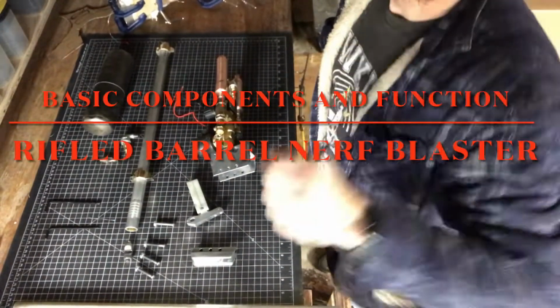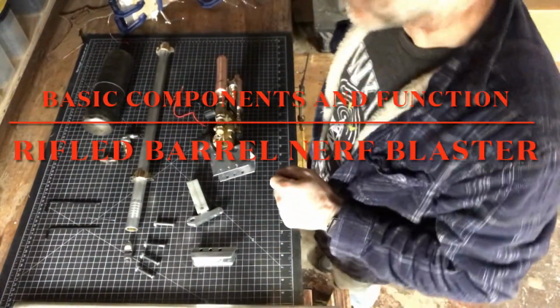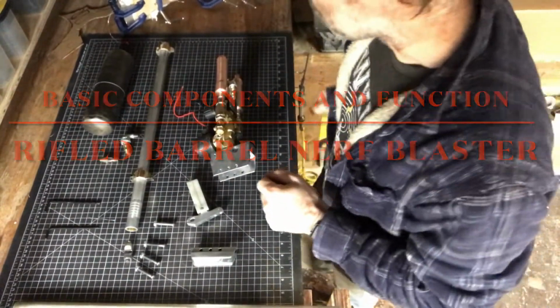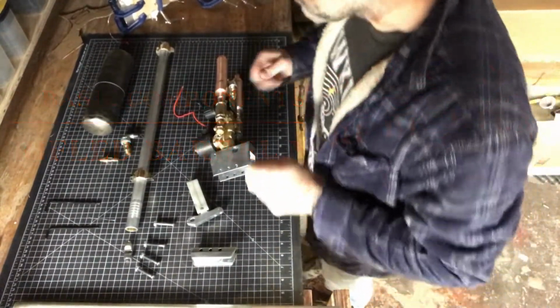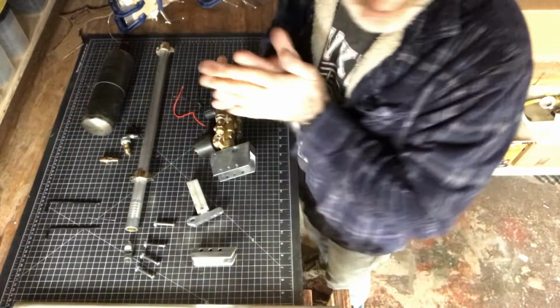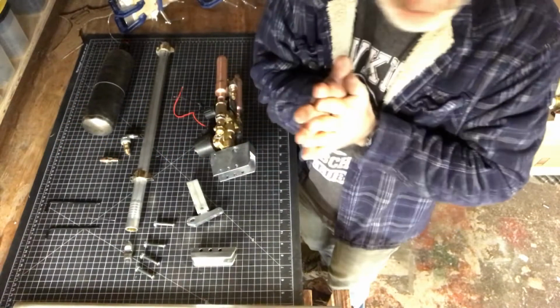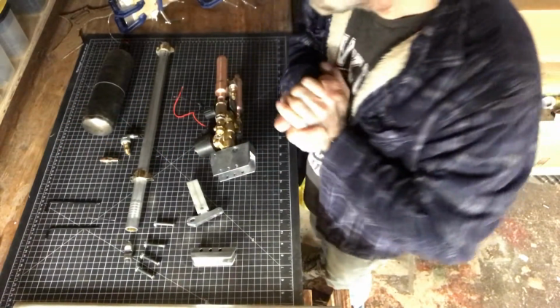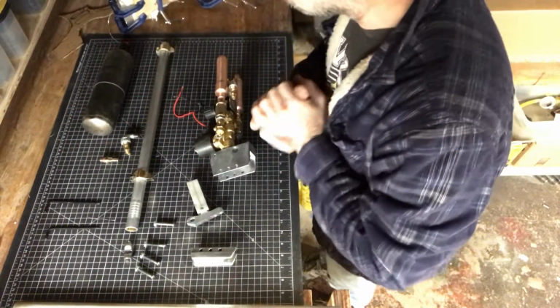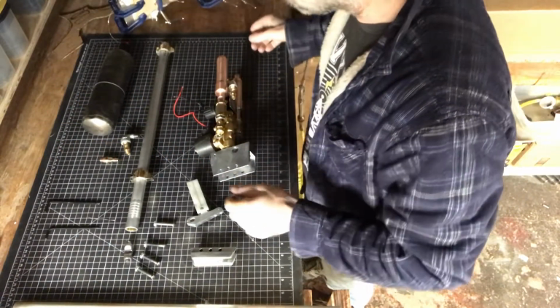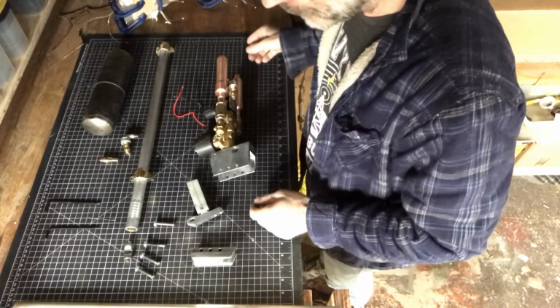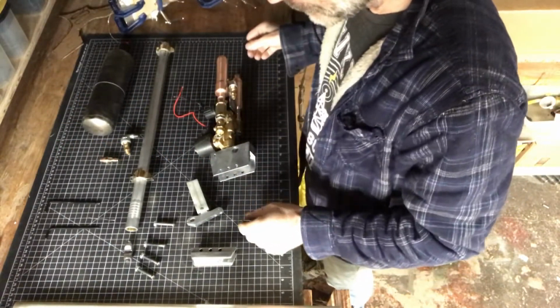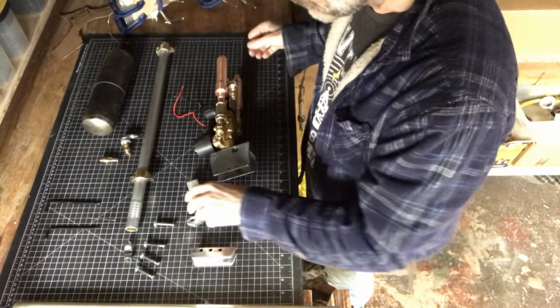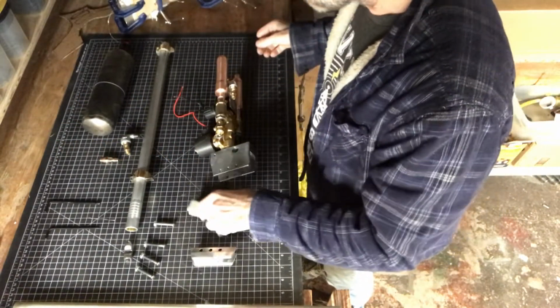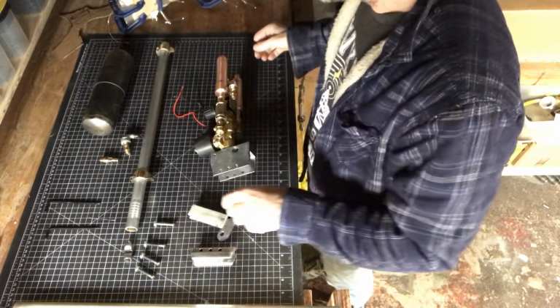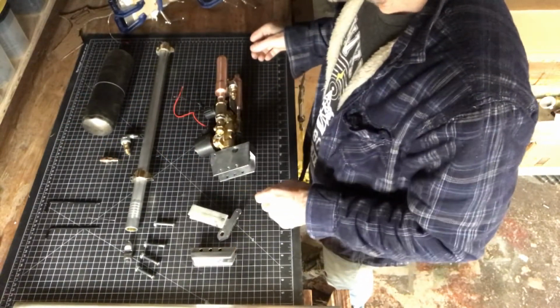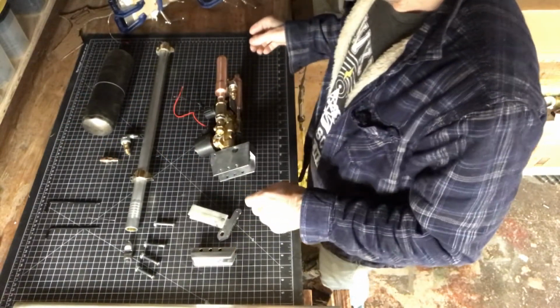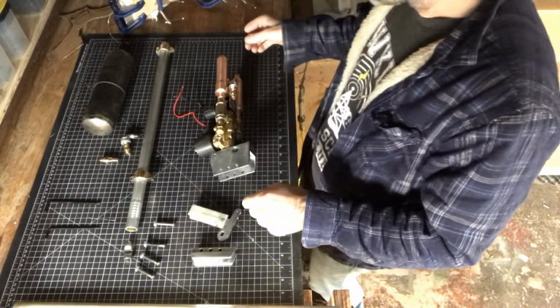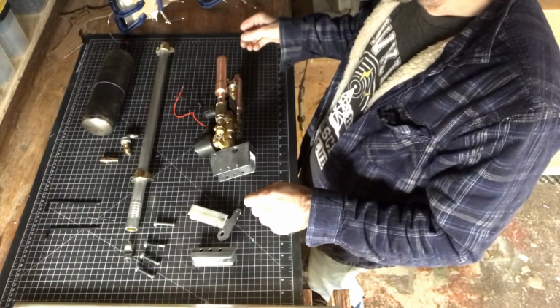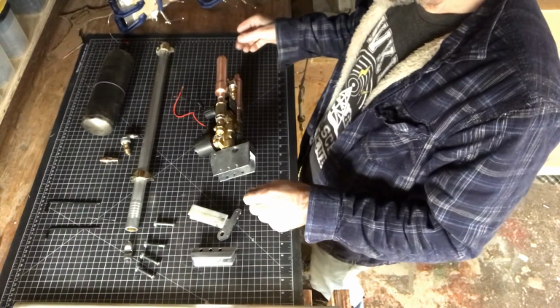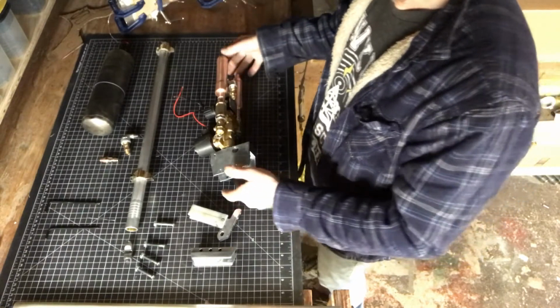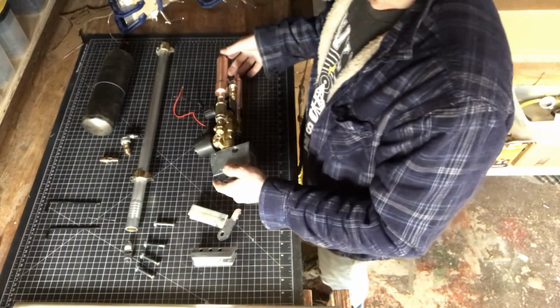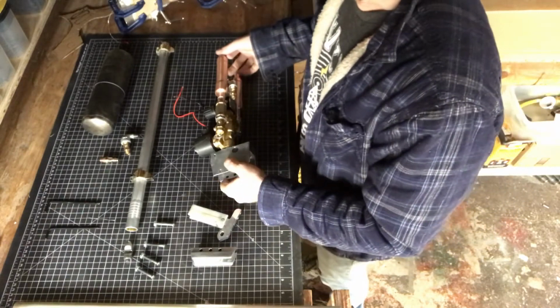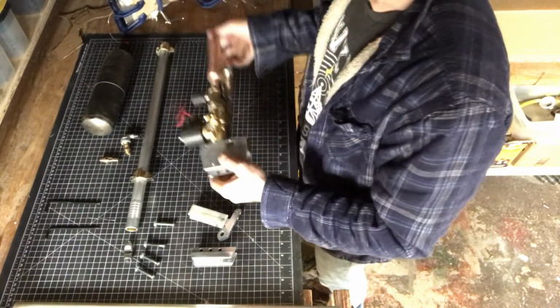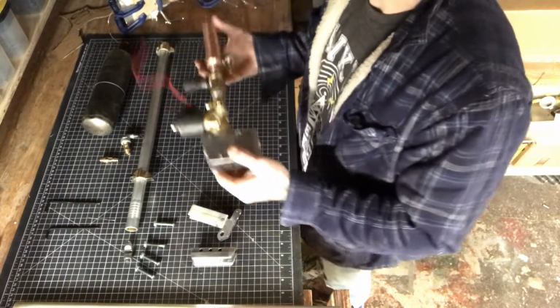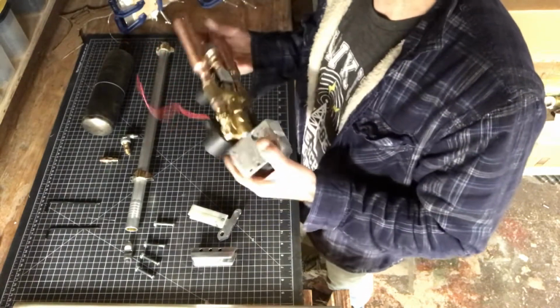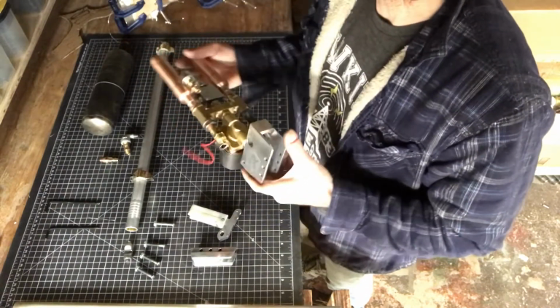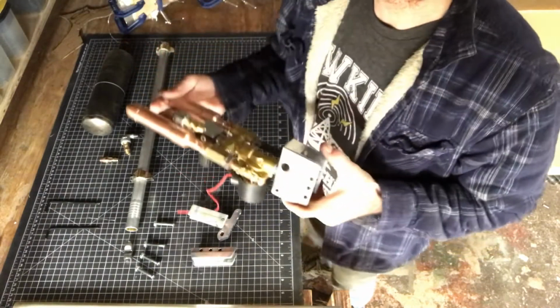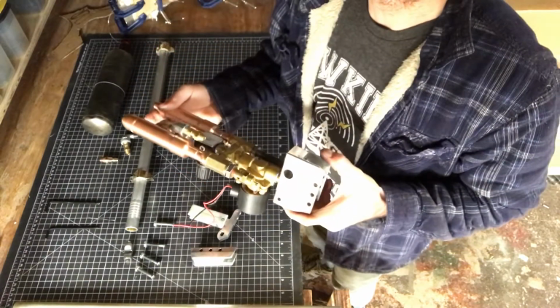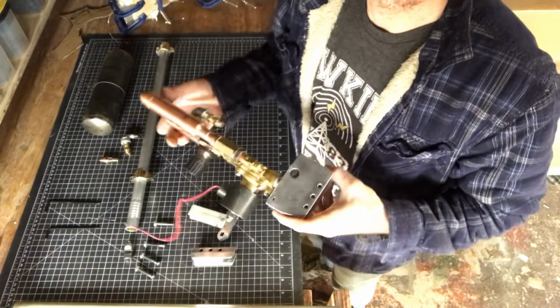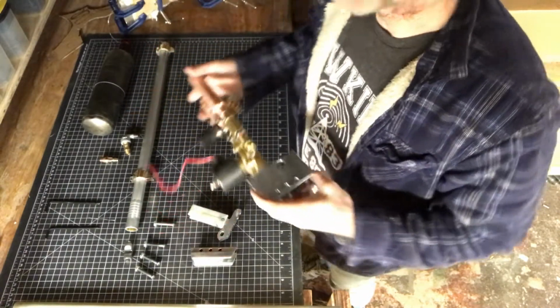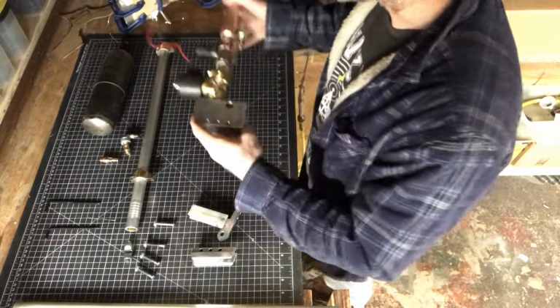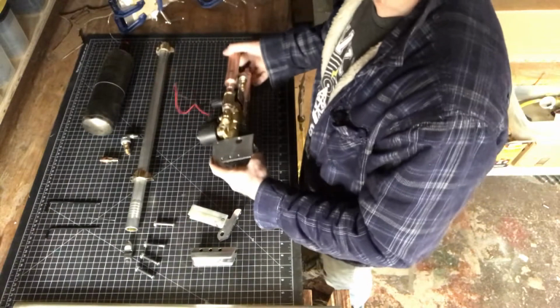Okay, so this is my new nerf gun design. All the basic components are sitting here.